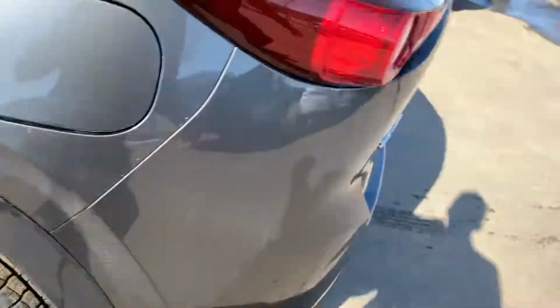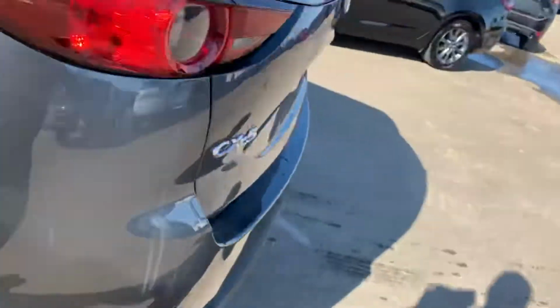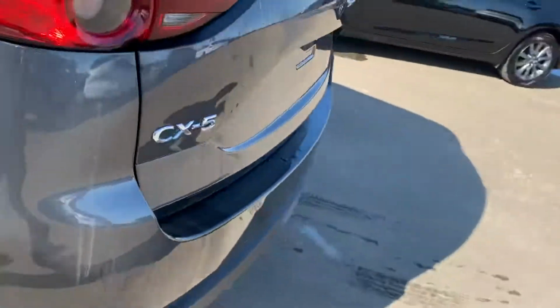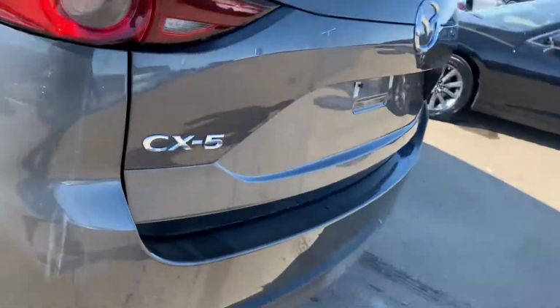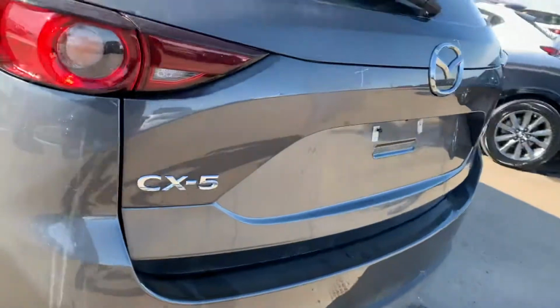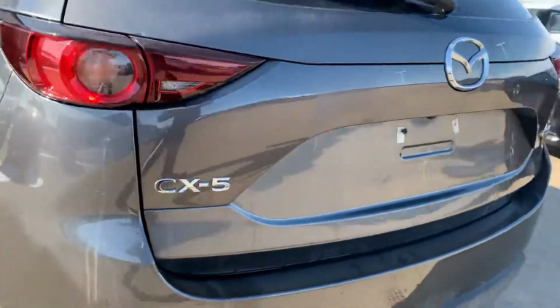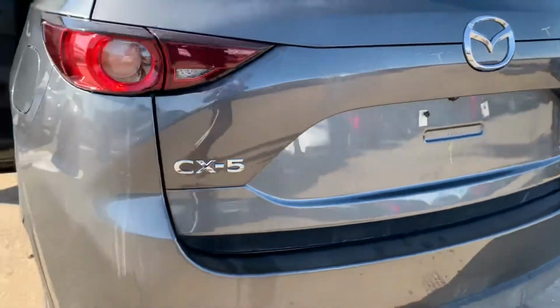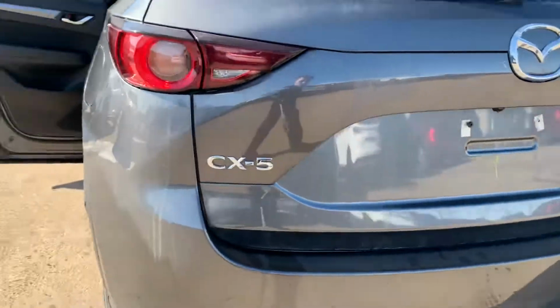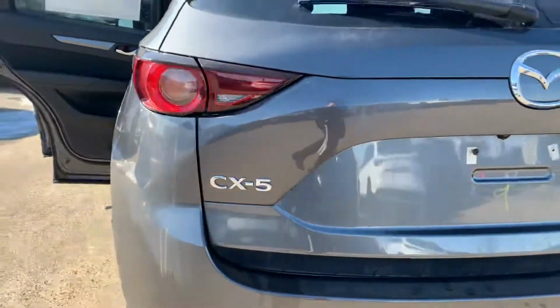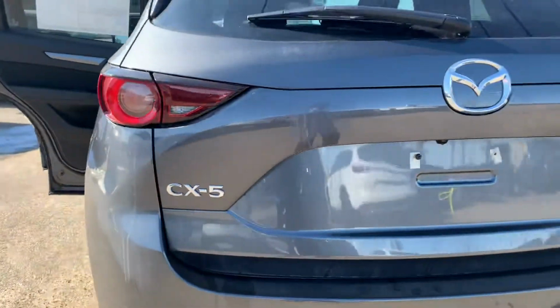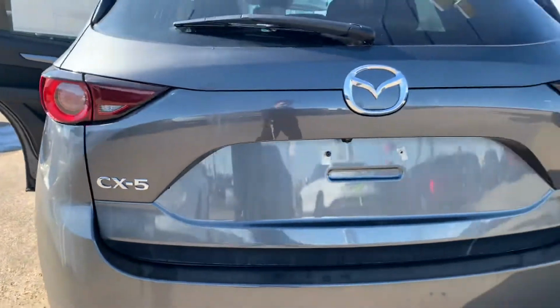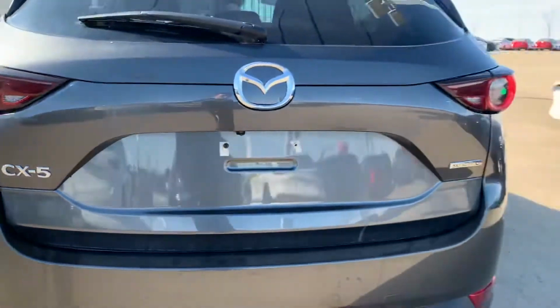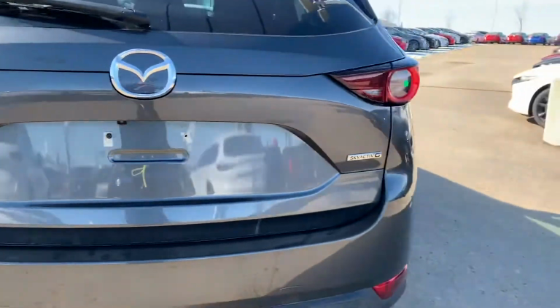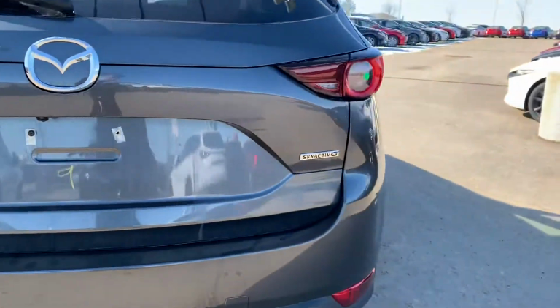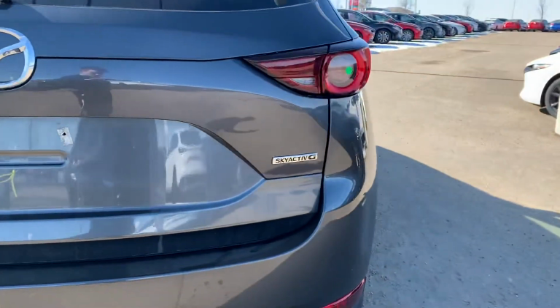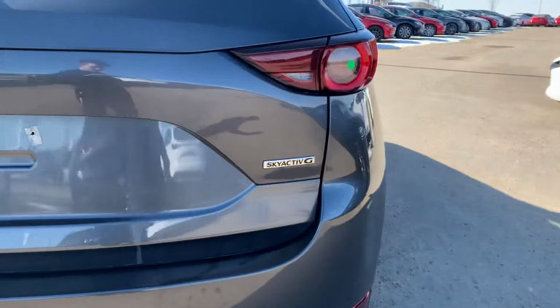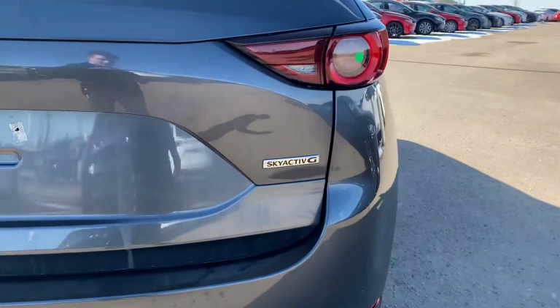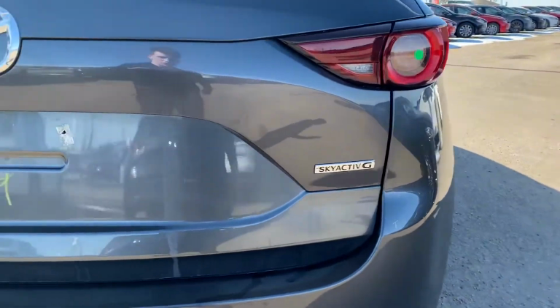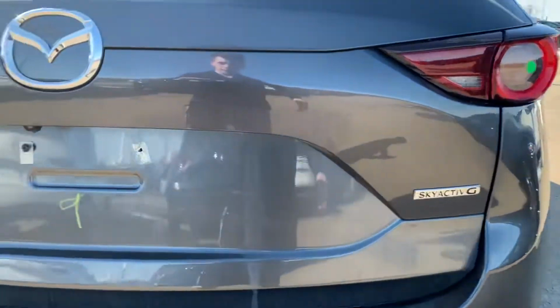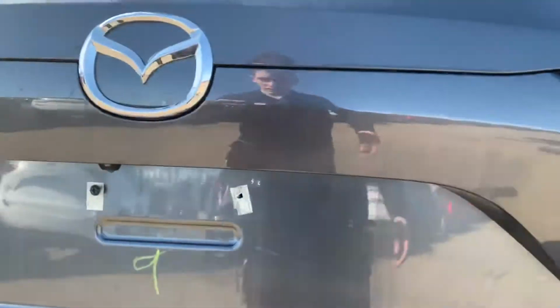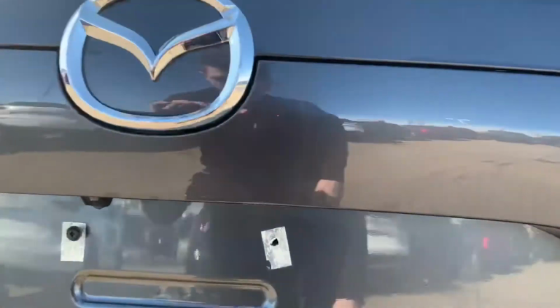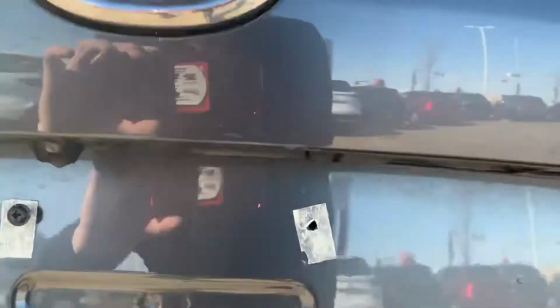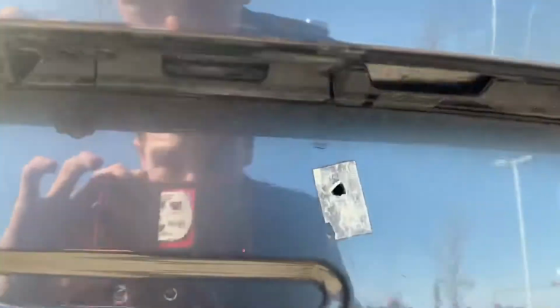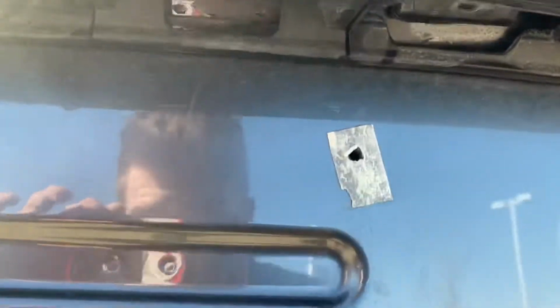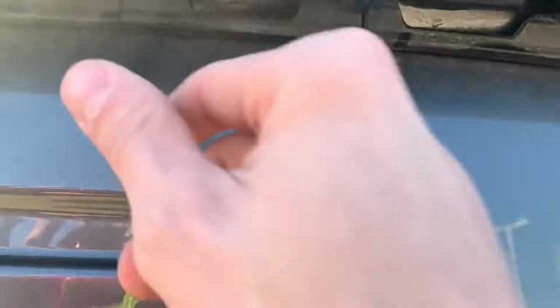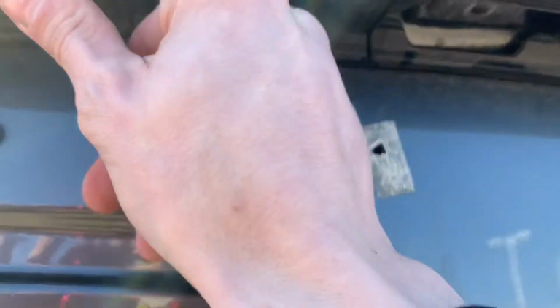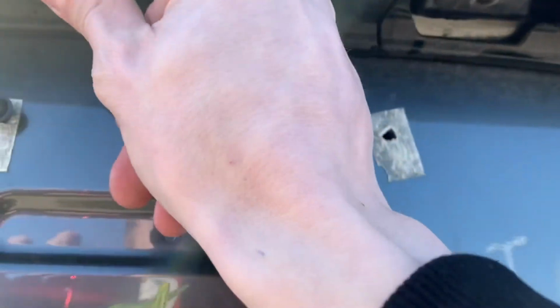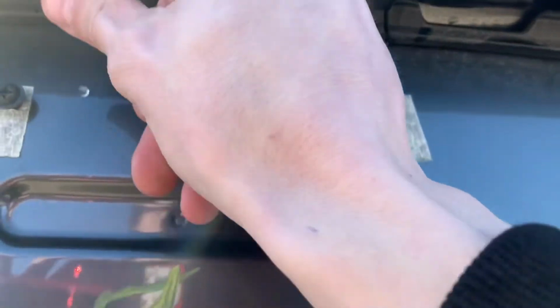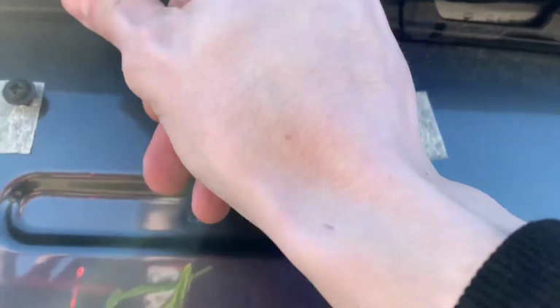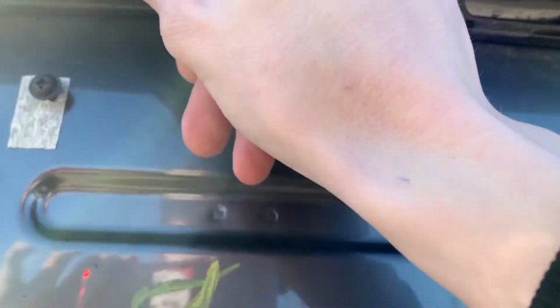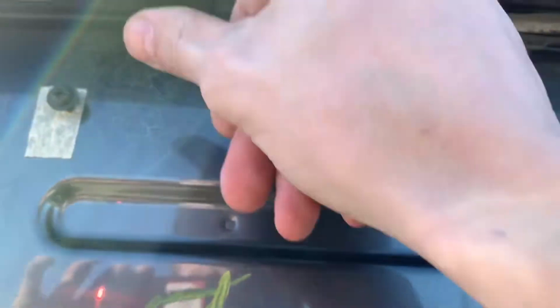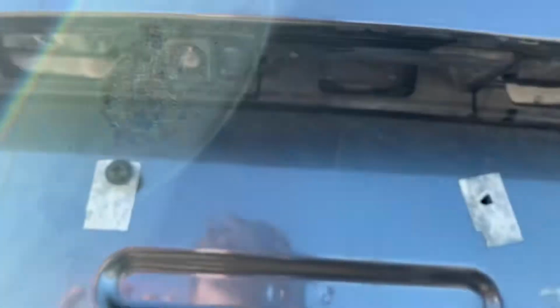Coming around to the back here, you will see your CX-5 badging, as well as your Skyactiv-G badging. Your backup camera is located right there.